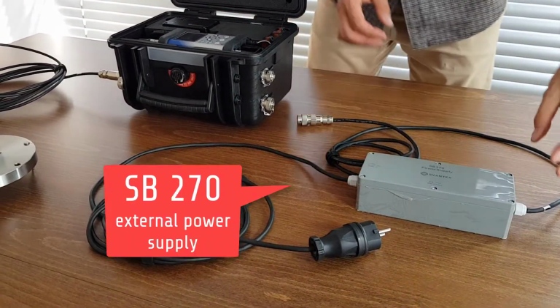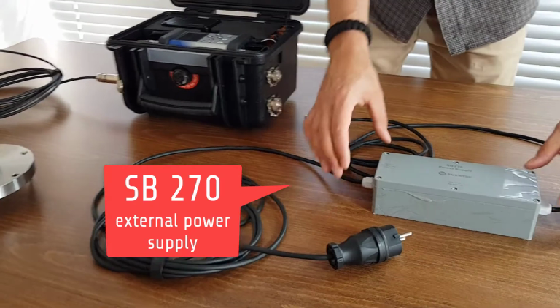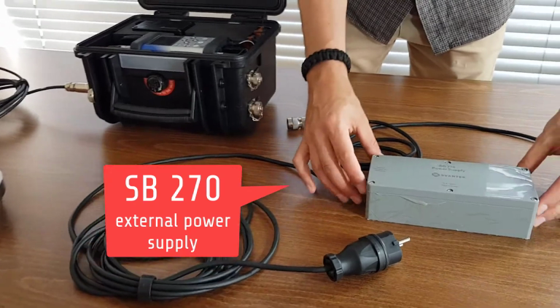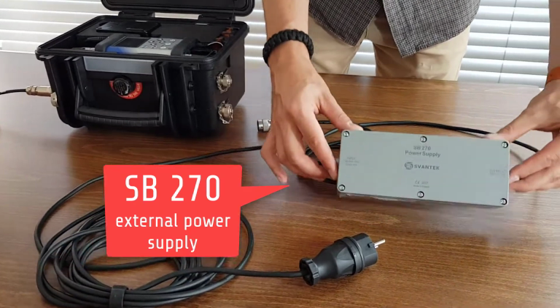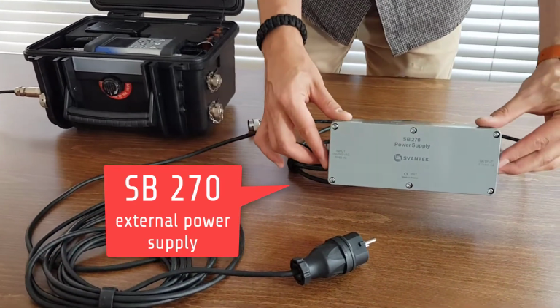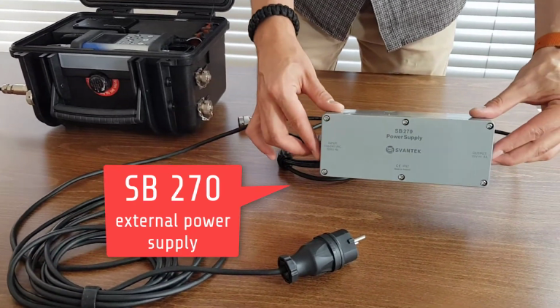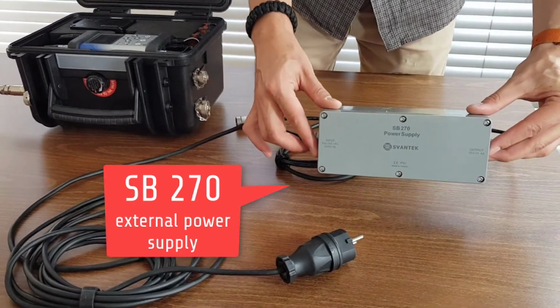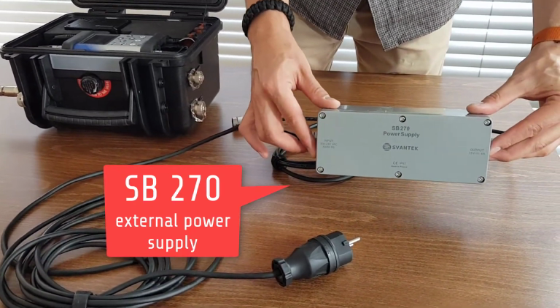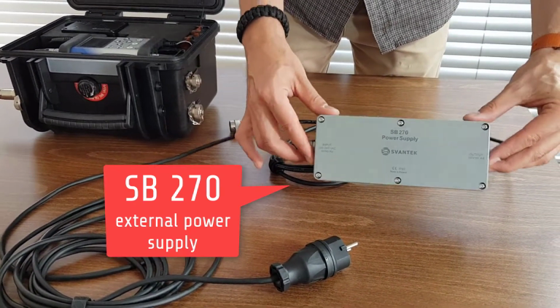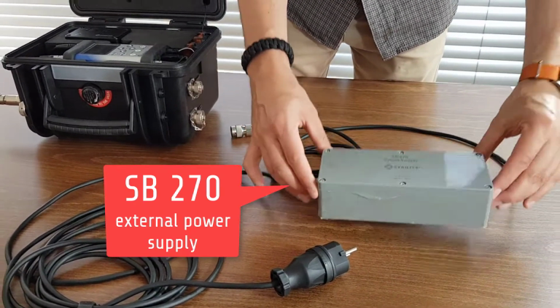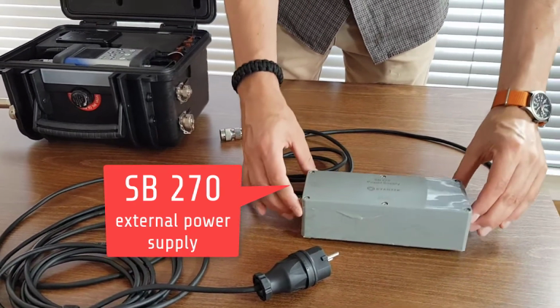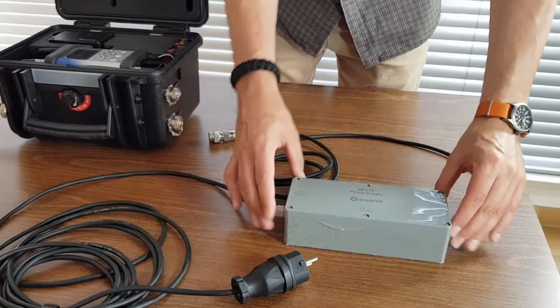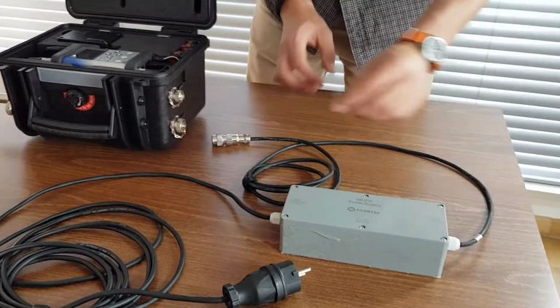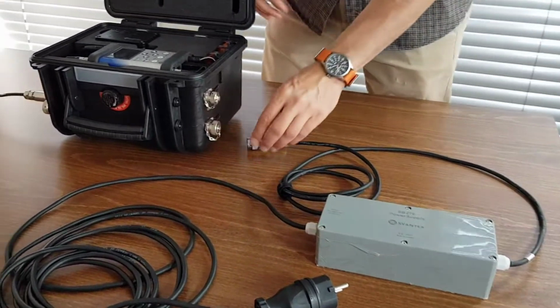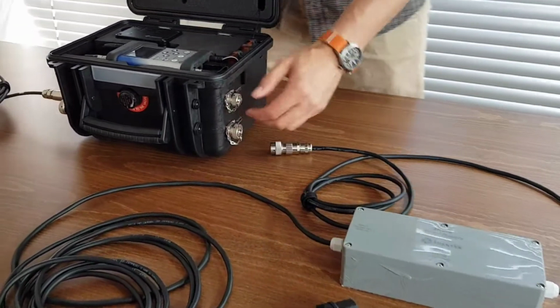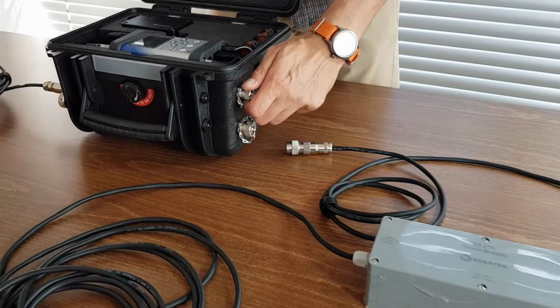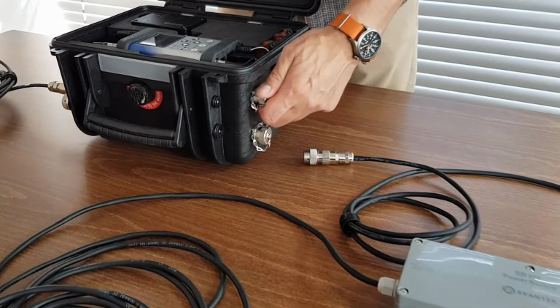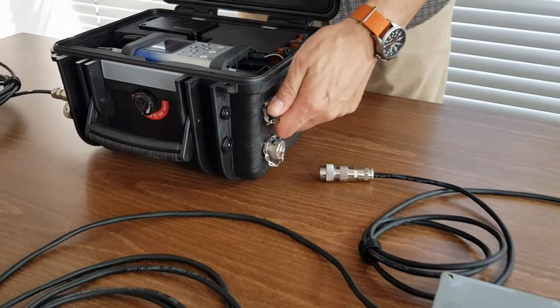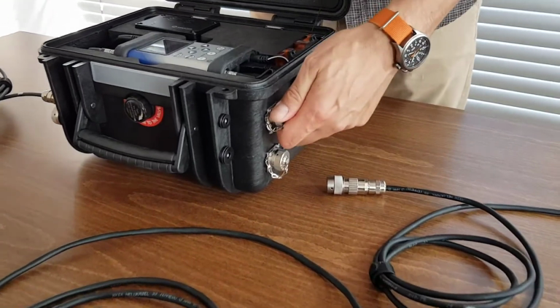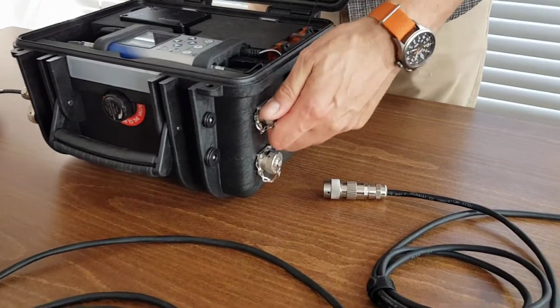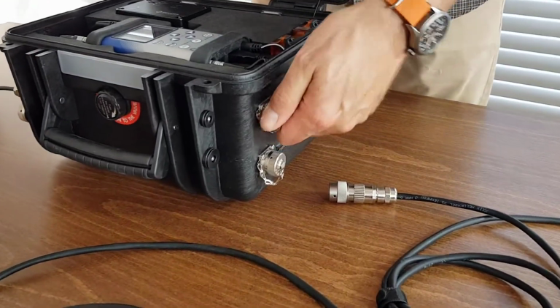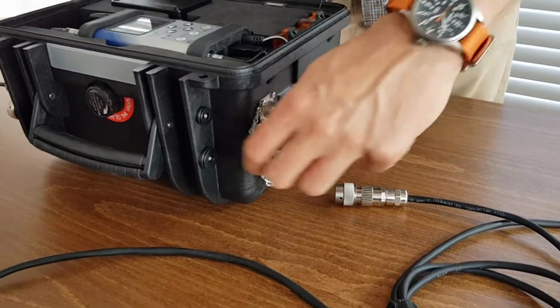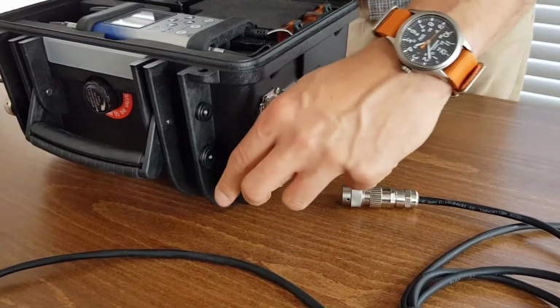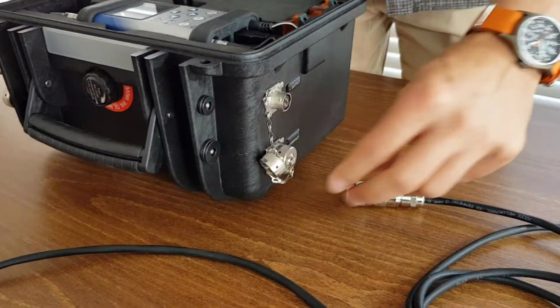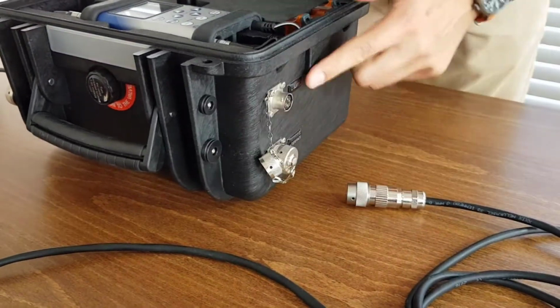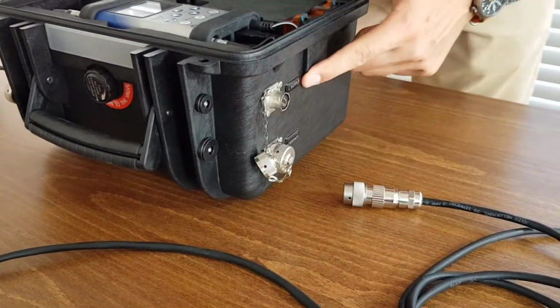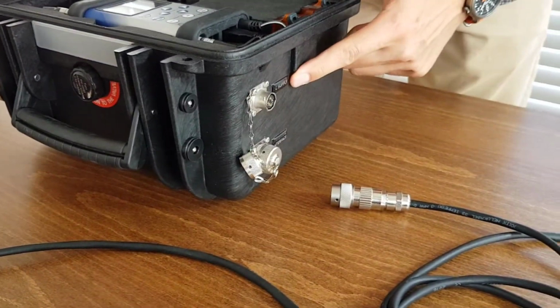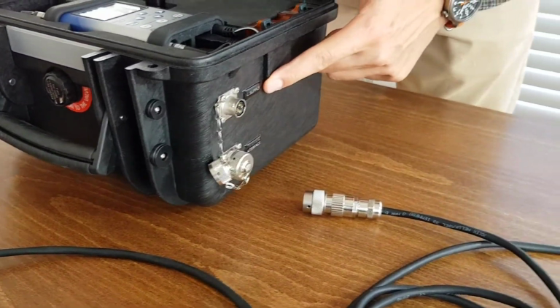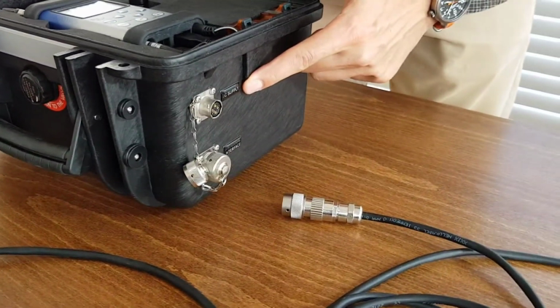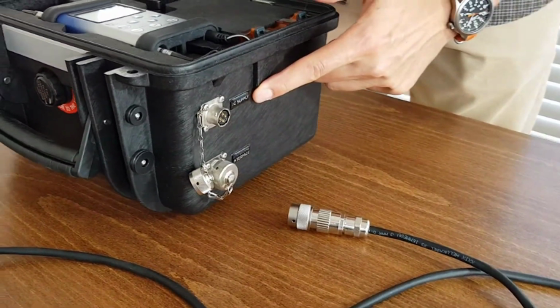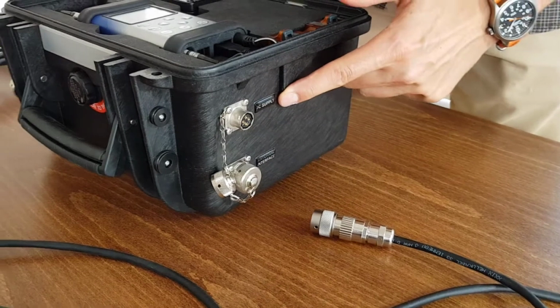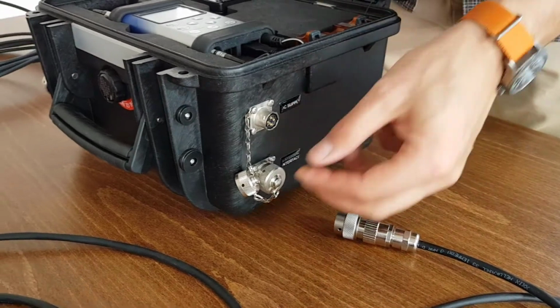SV270 is a waterproof charger for the SV258 Pro. It is advised to charge the batteries of the SV258 Pro and SV272 before going on-site.